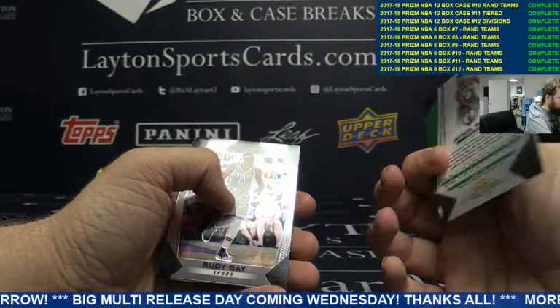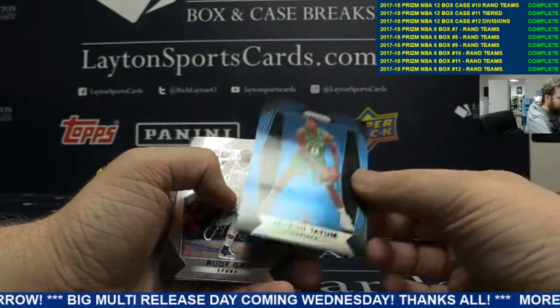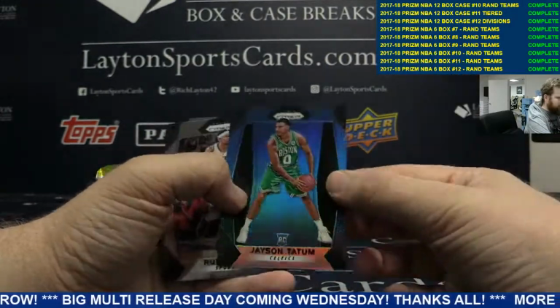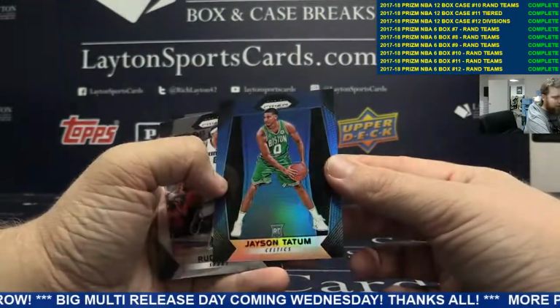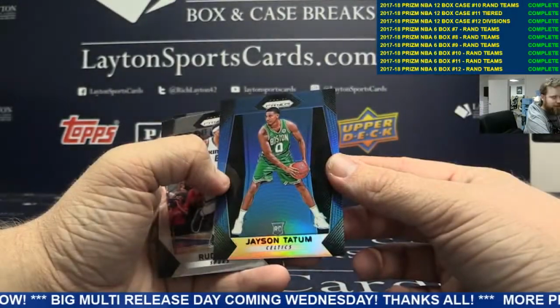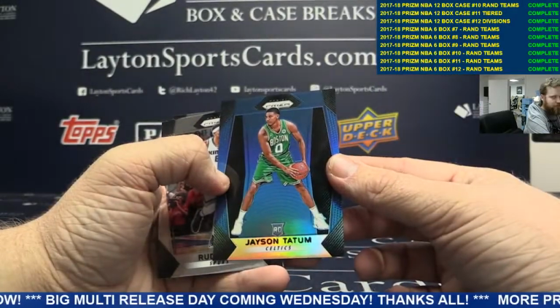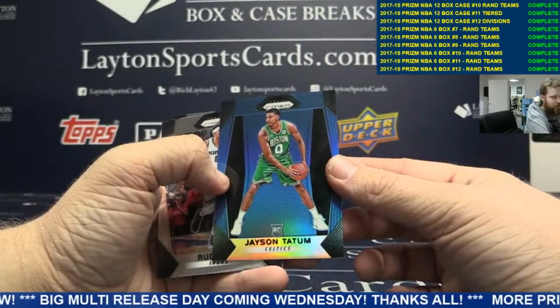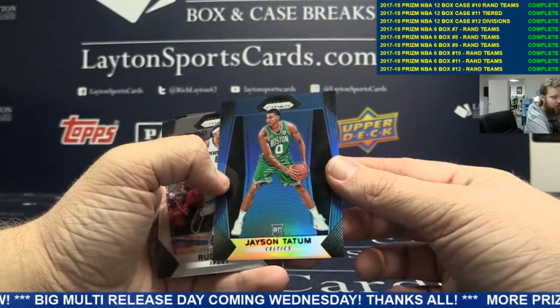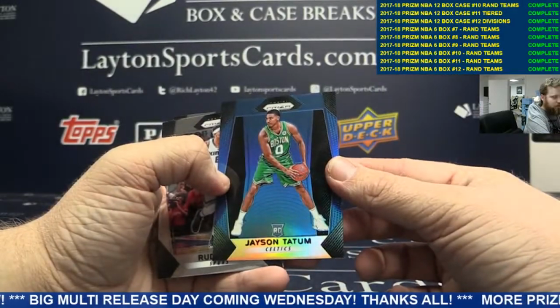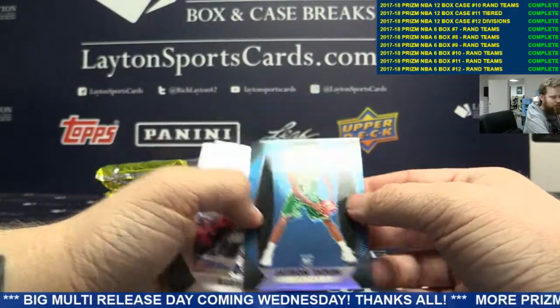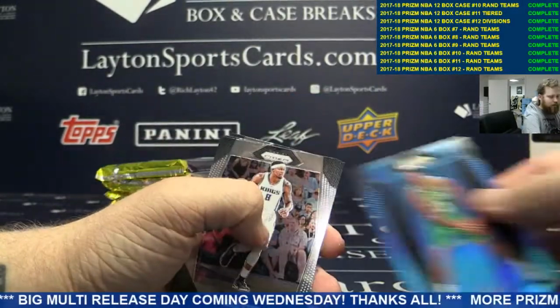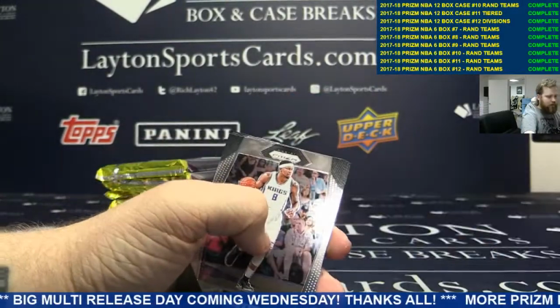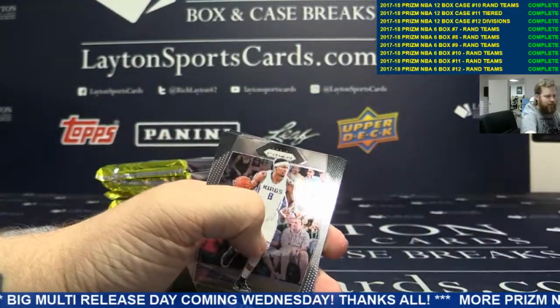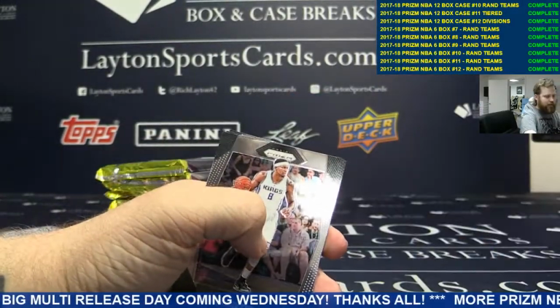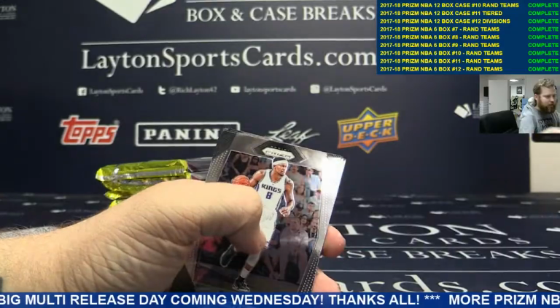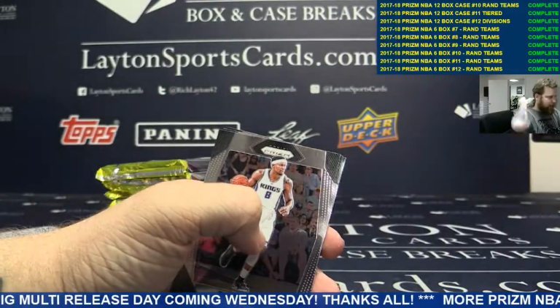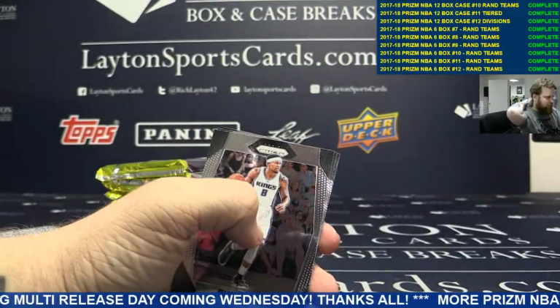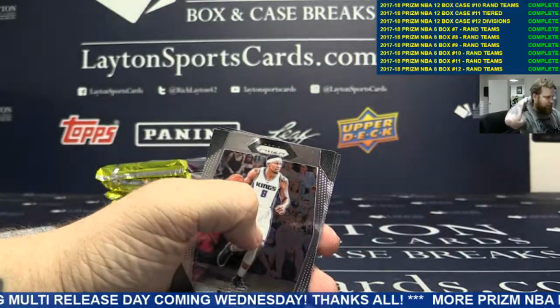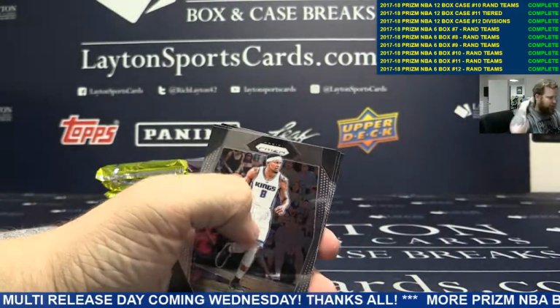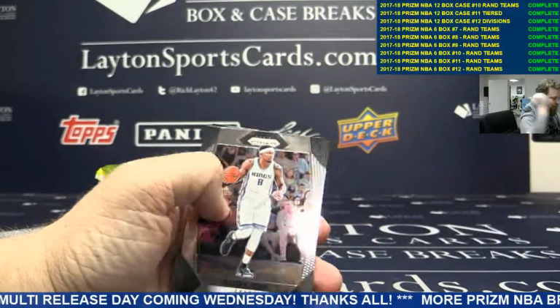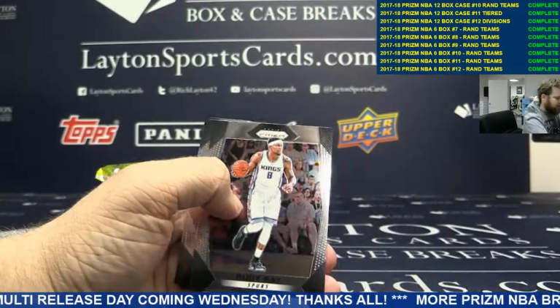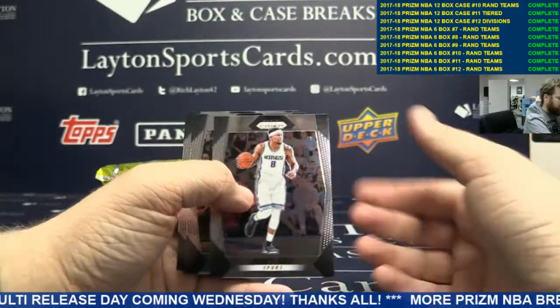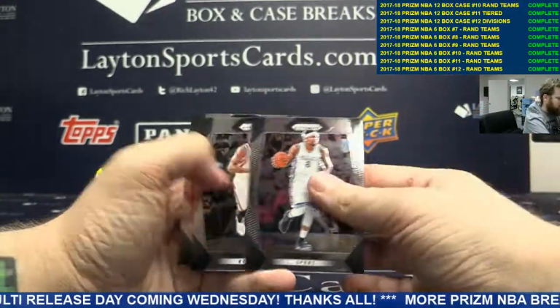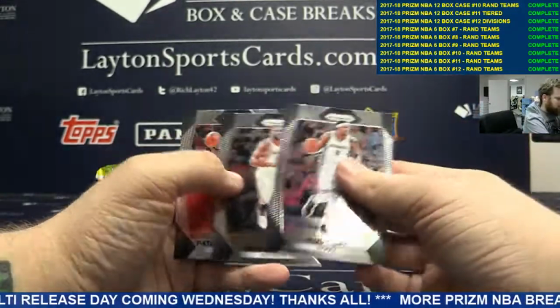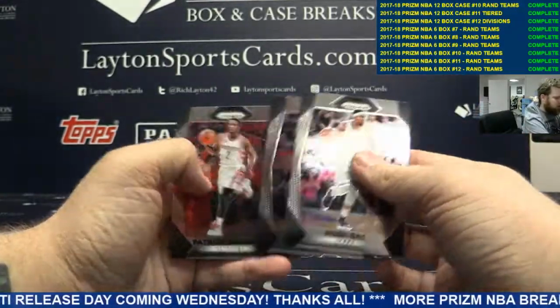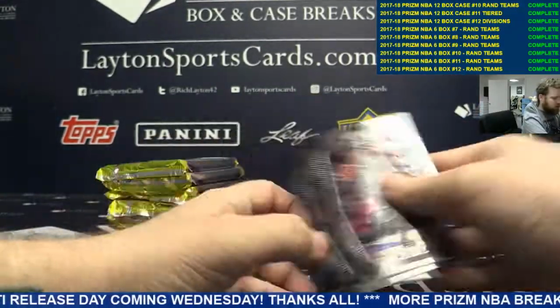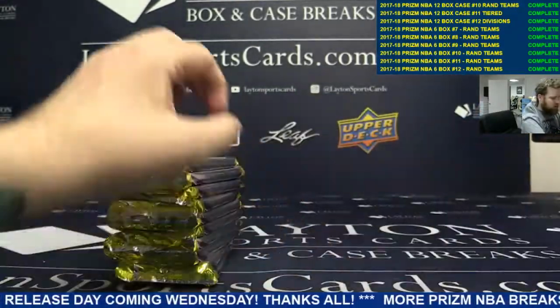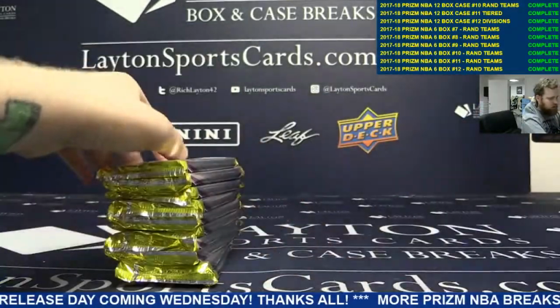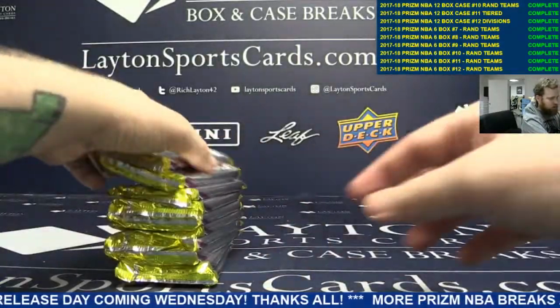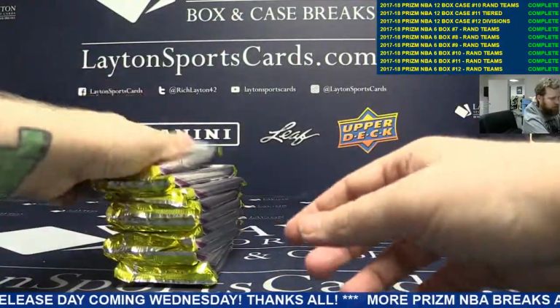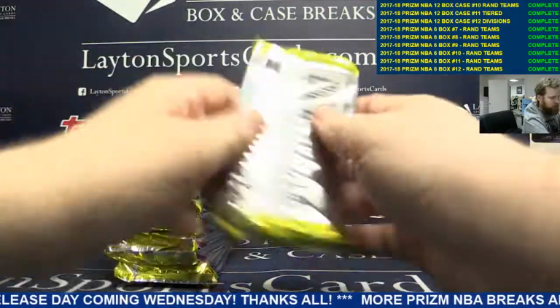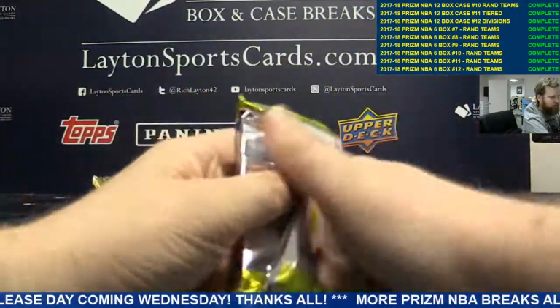To $1.99. Good stuff. Sick Tatum for you. Congrats, man. Moving on, guys.